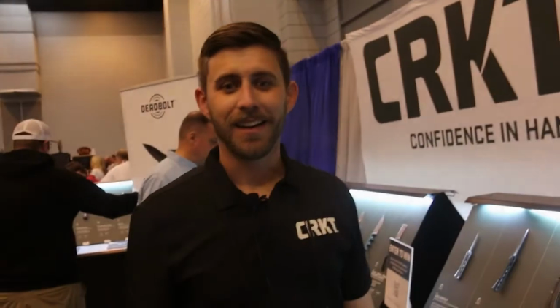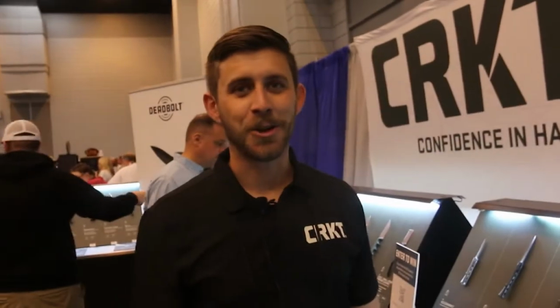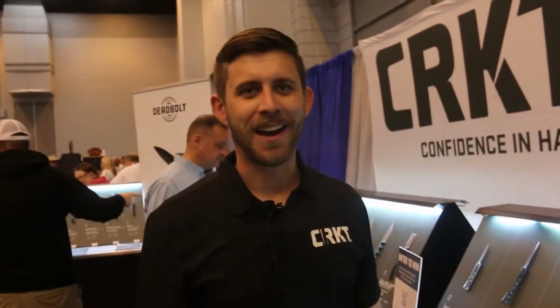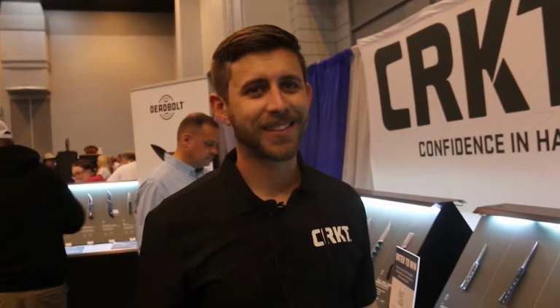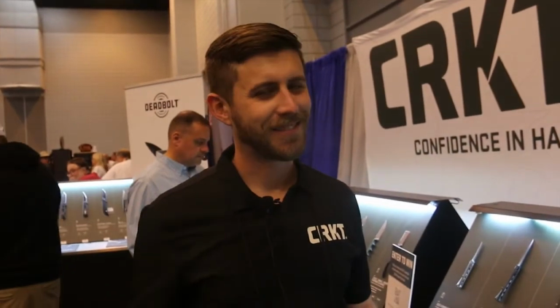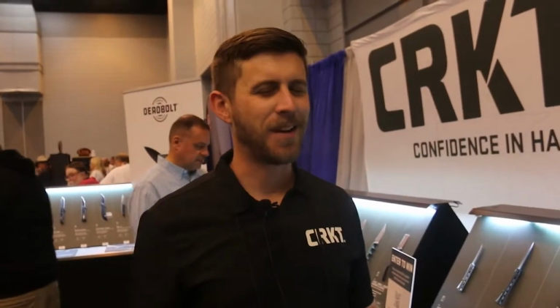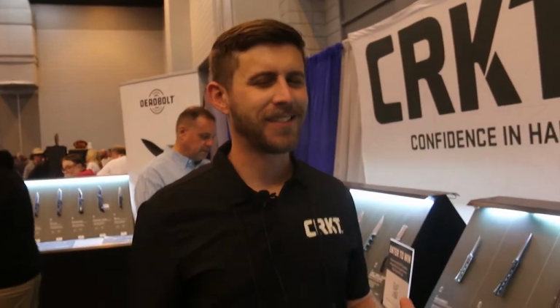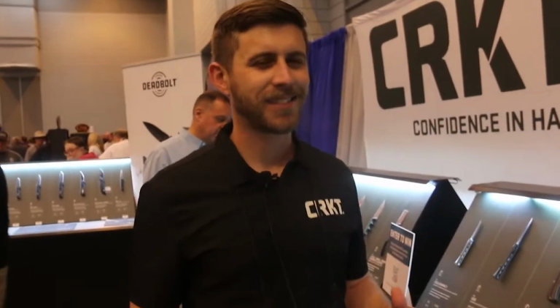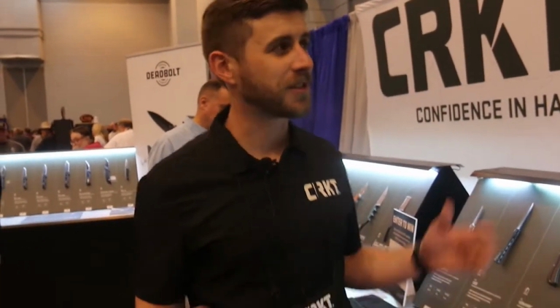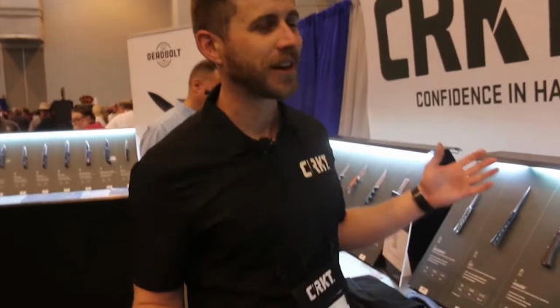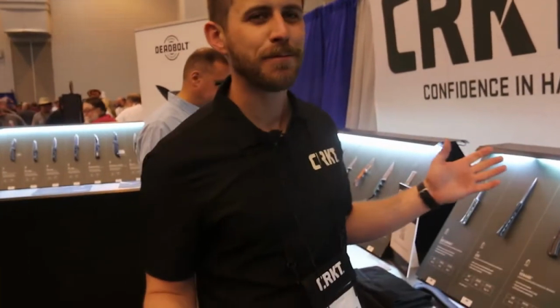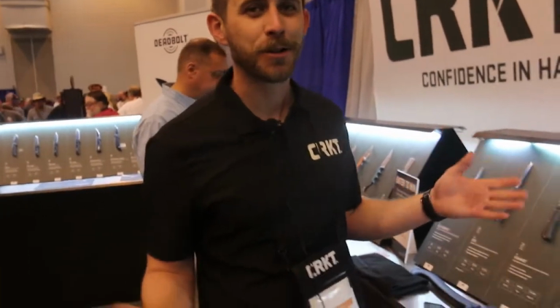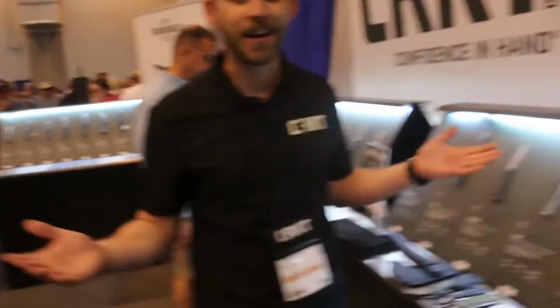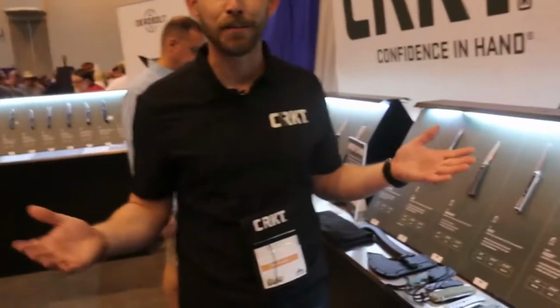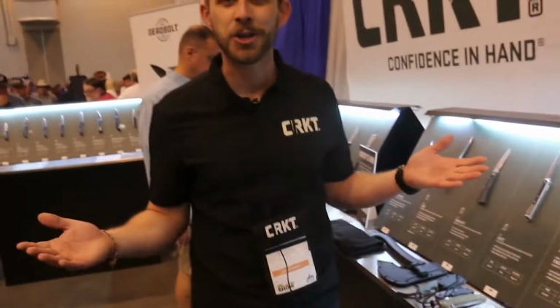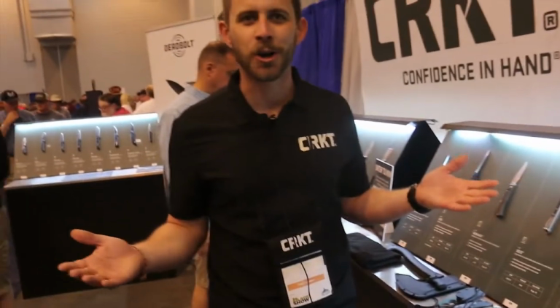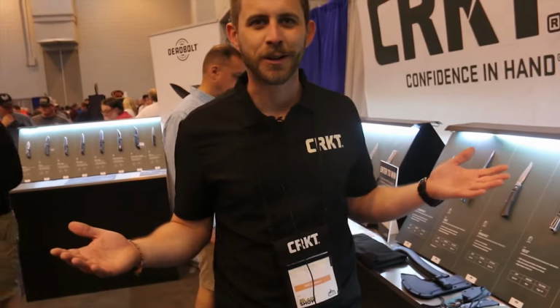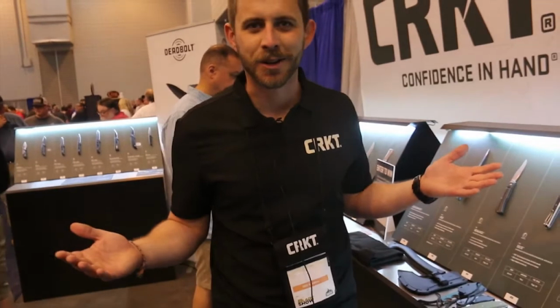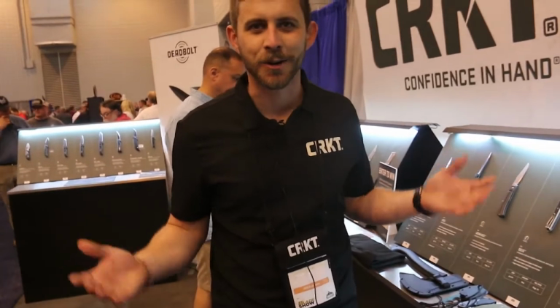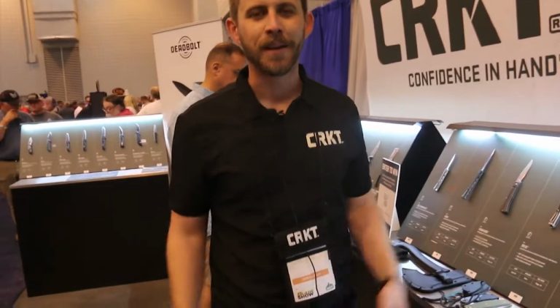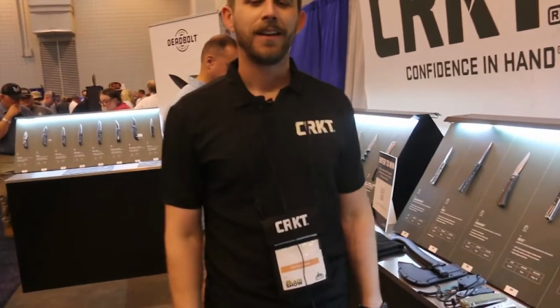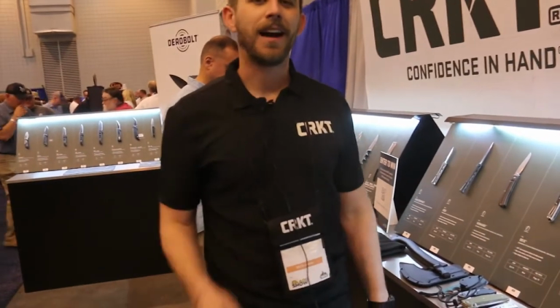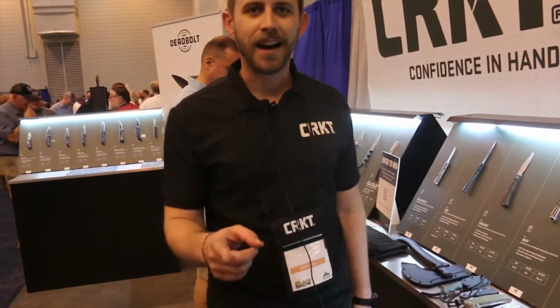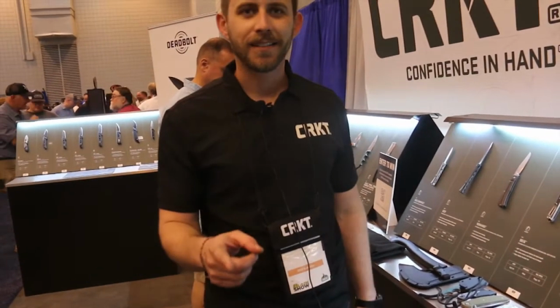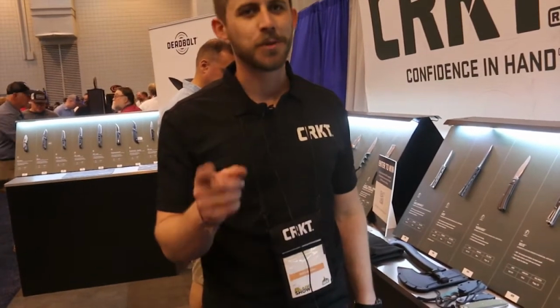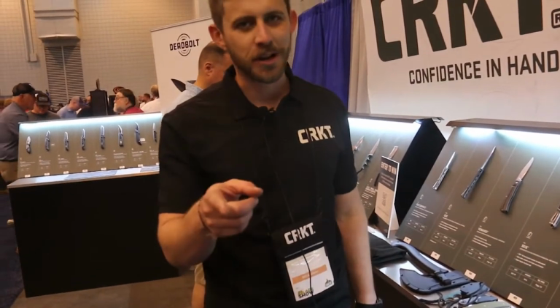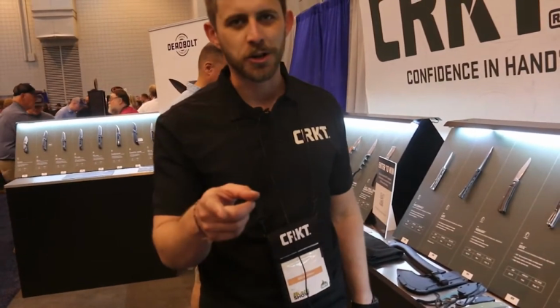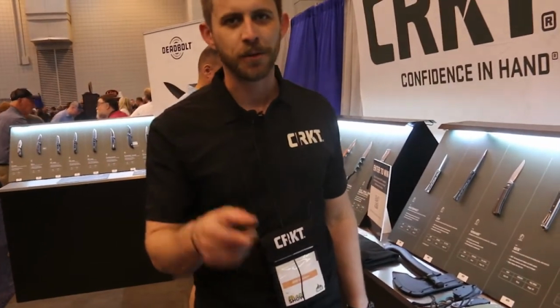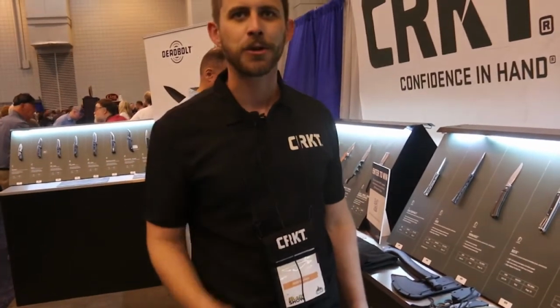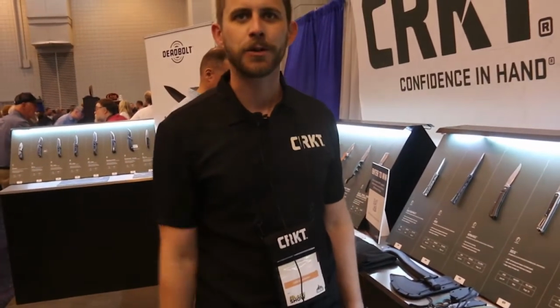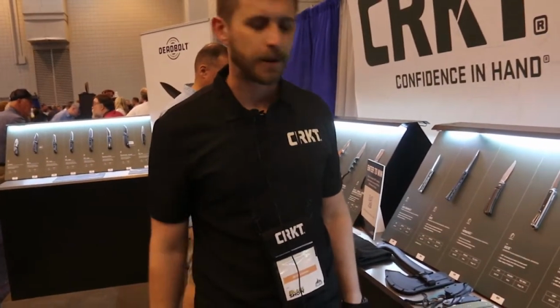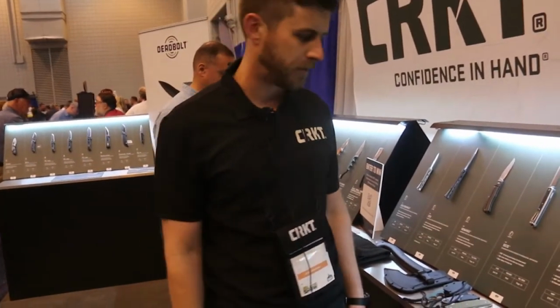How's it going, guys? I'm Bryce. This is the CRKT booth, and we're here at Blade Show 2022. I've got some new stuff to show you from our 2023 preview.